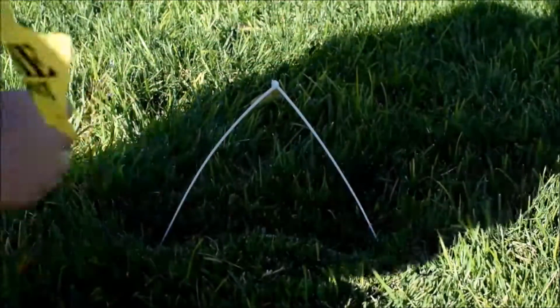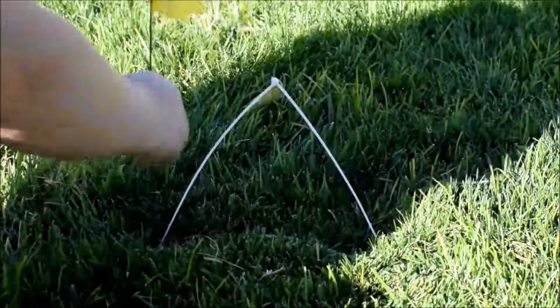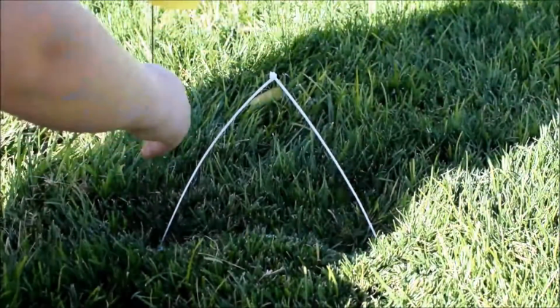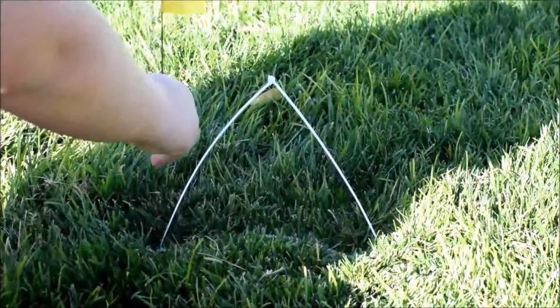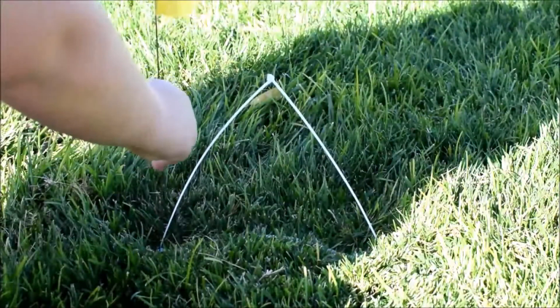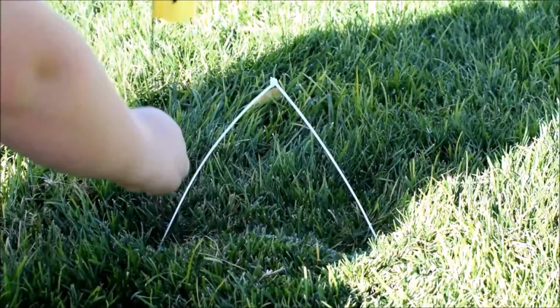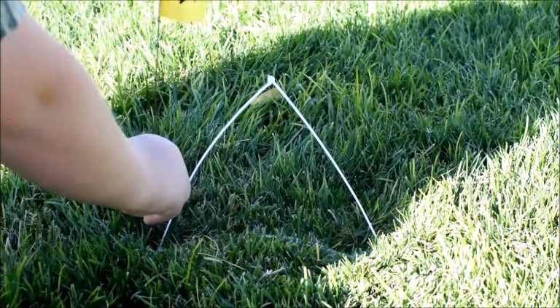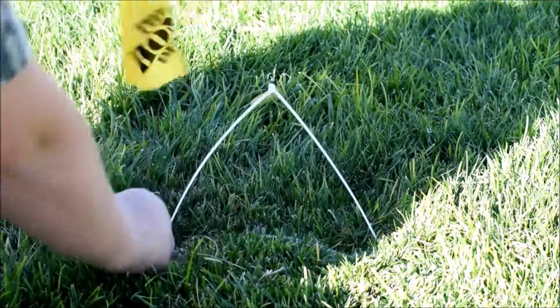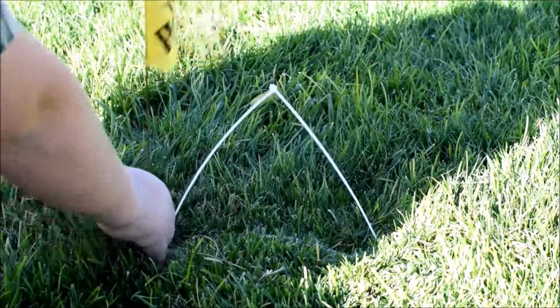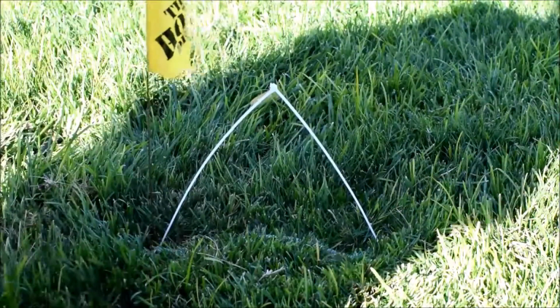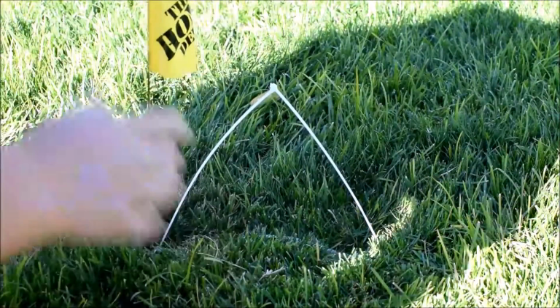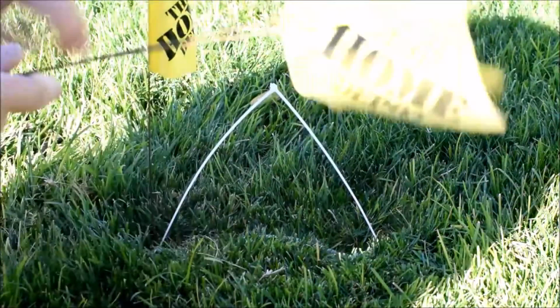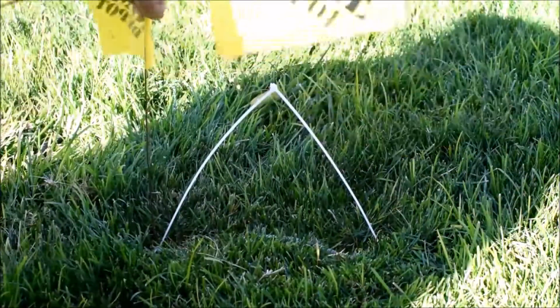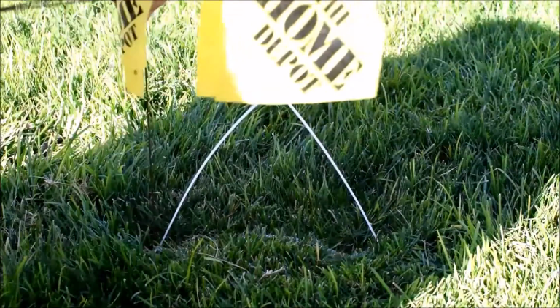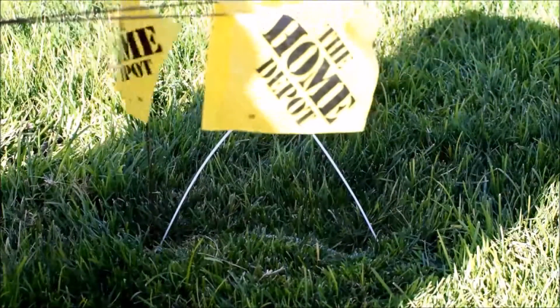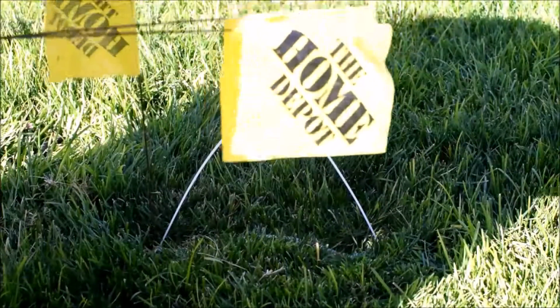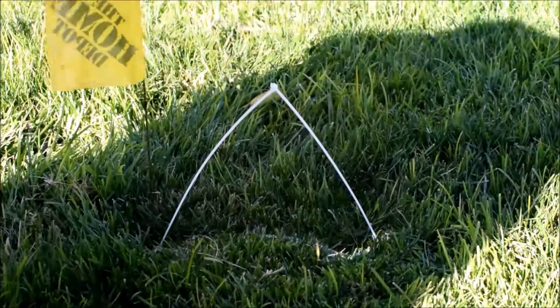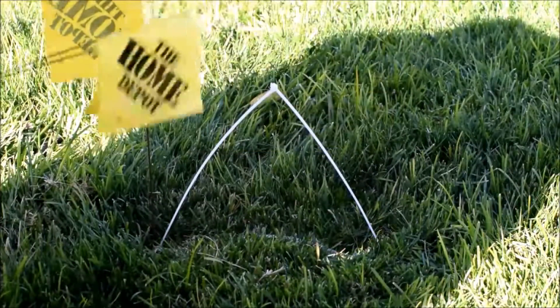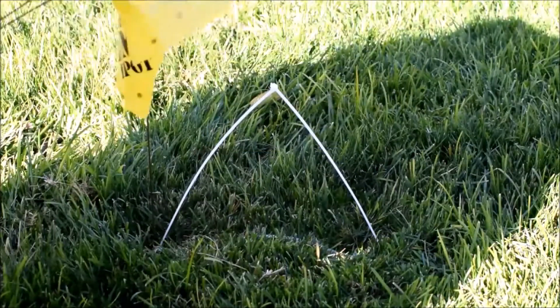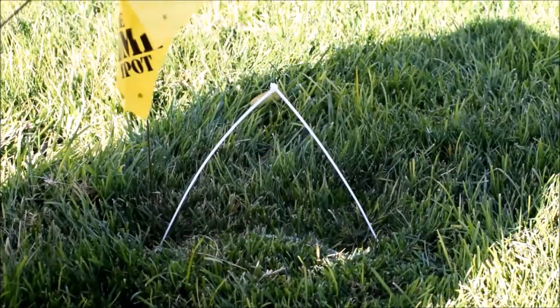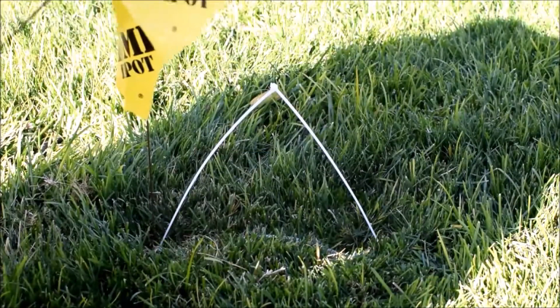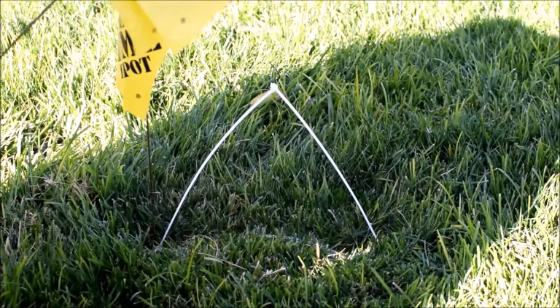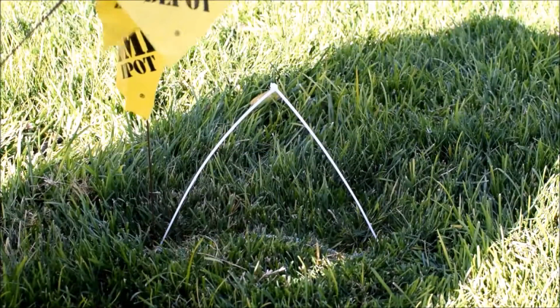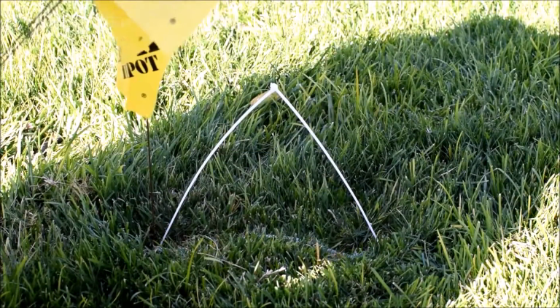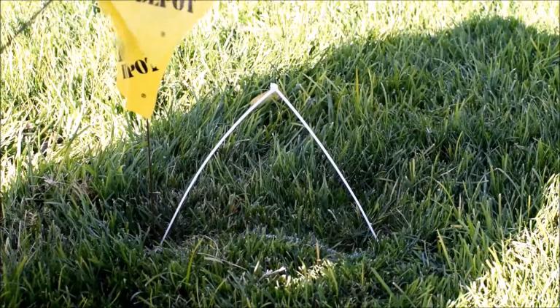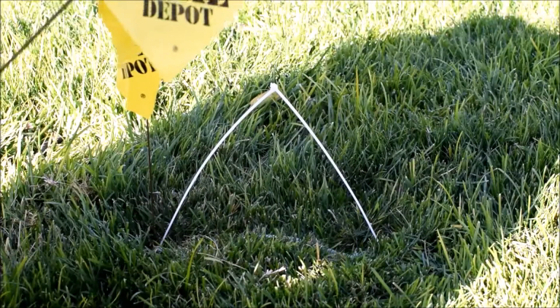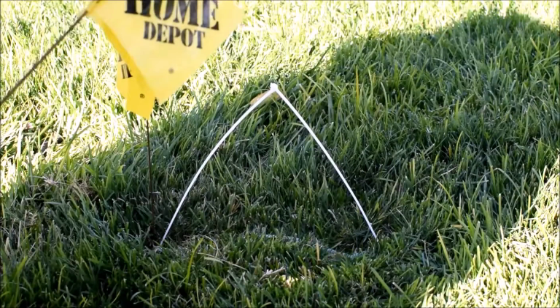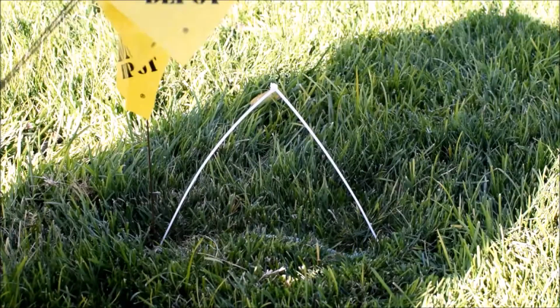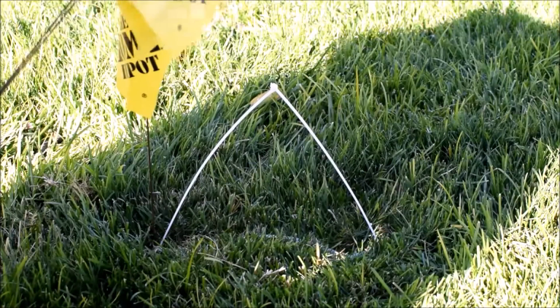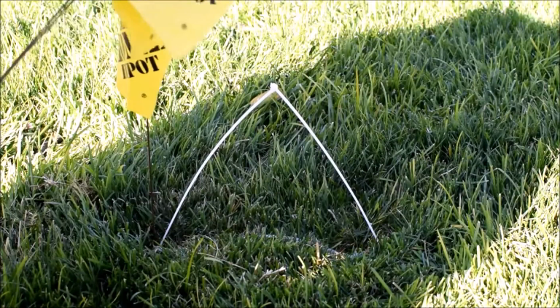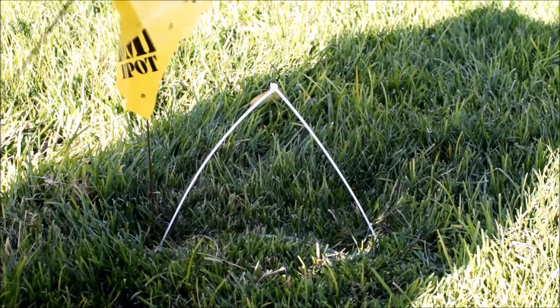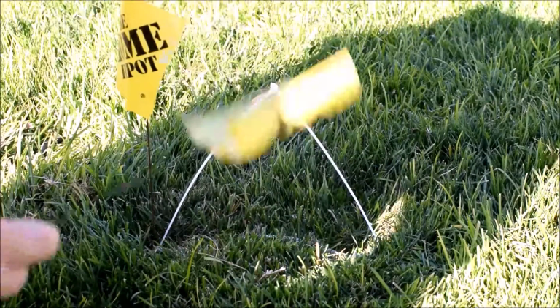What you do is stick one in at one edge so that you'll be able to see it when you're flying FPV, because in FPV it's kind of hard to see something since it's pretty grainy.